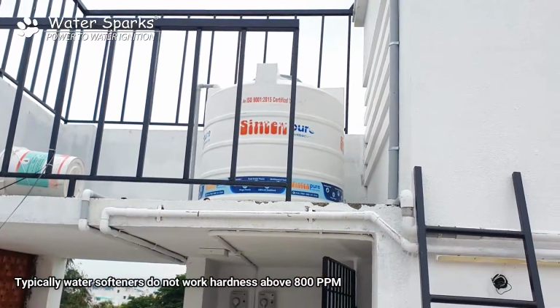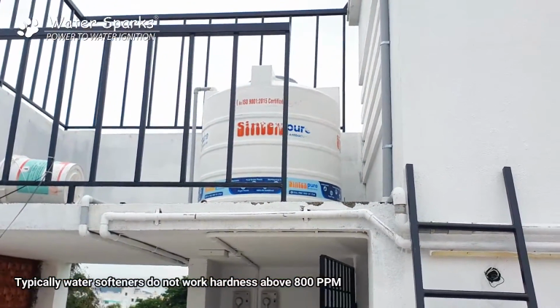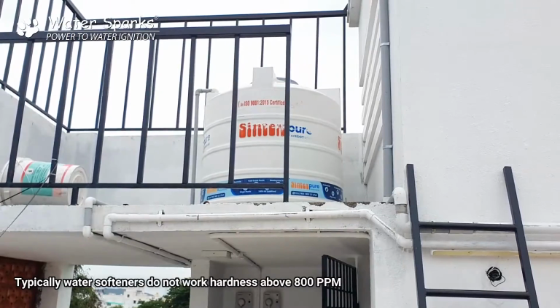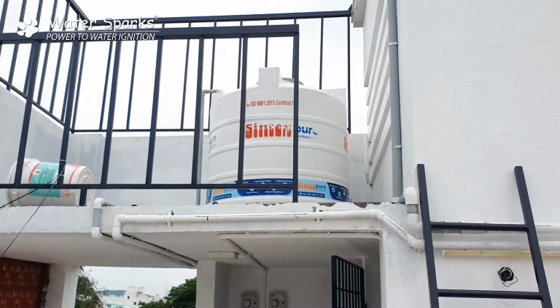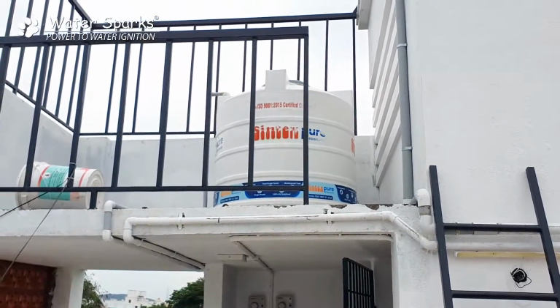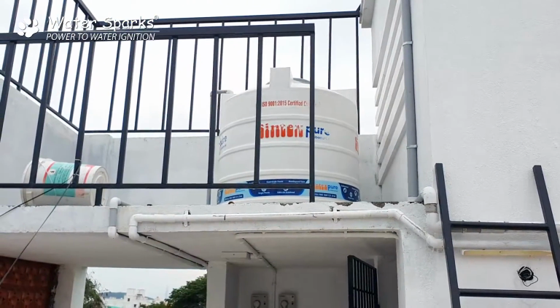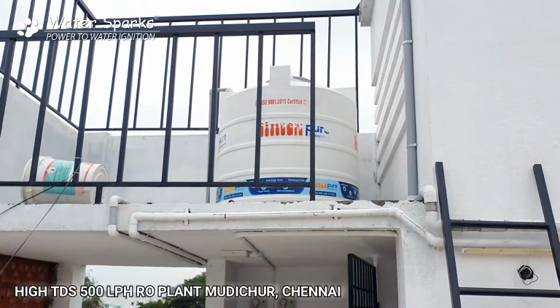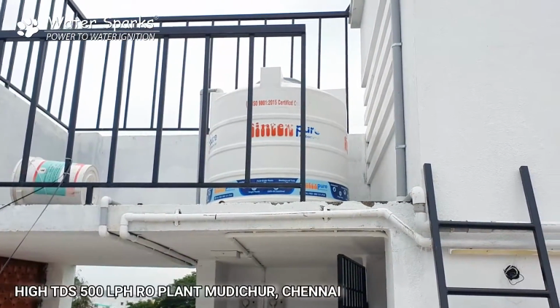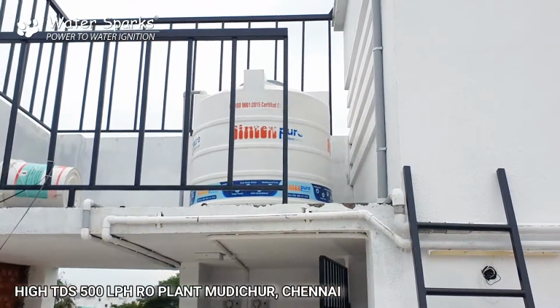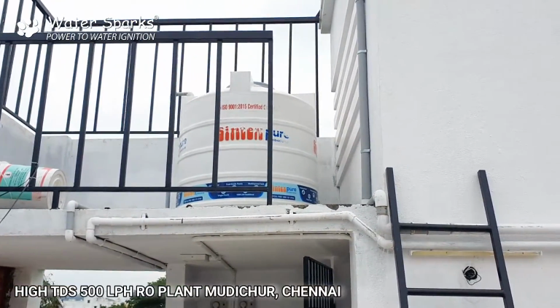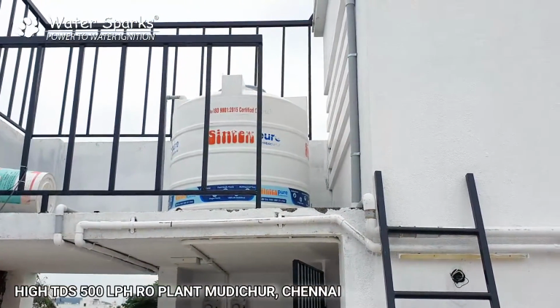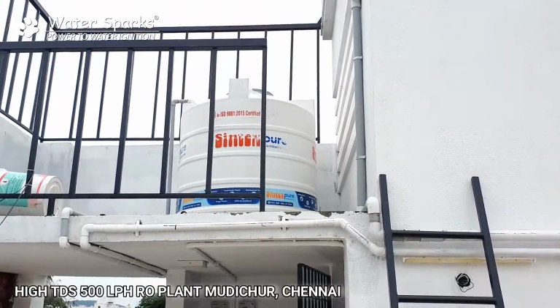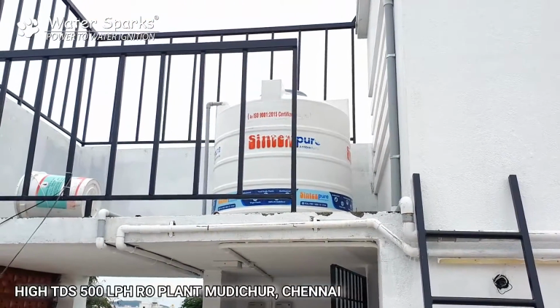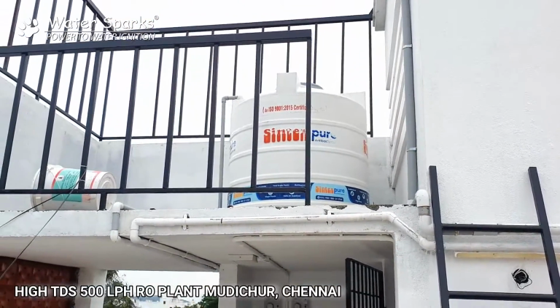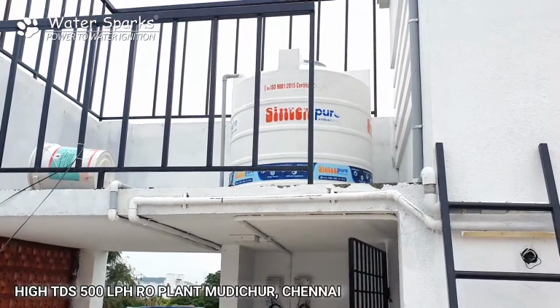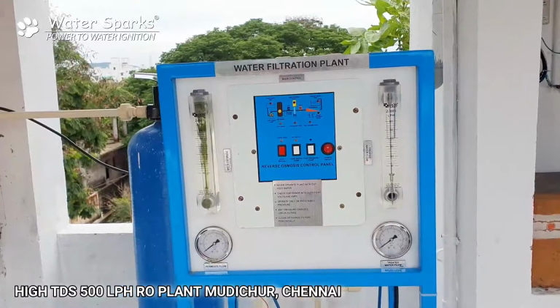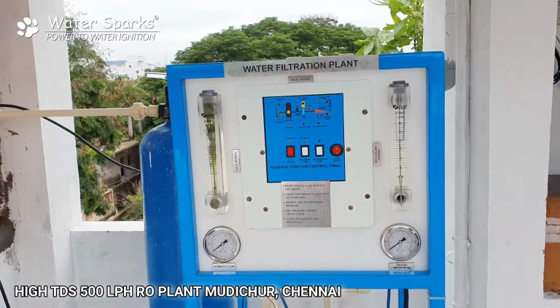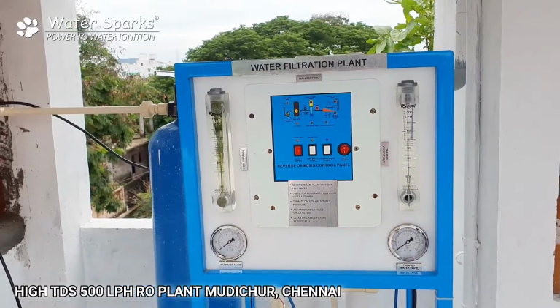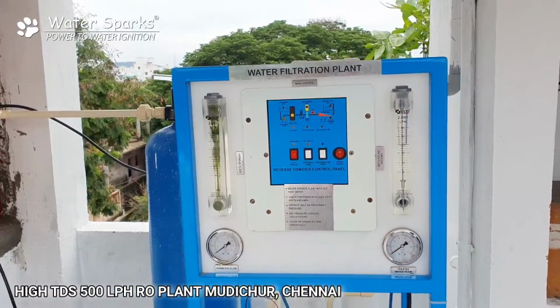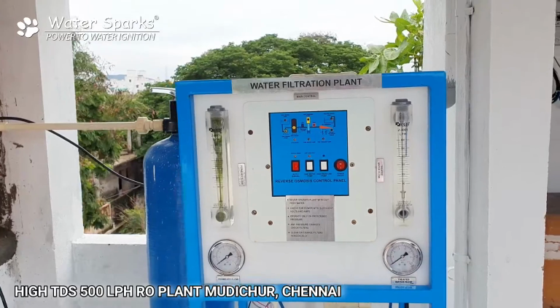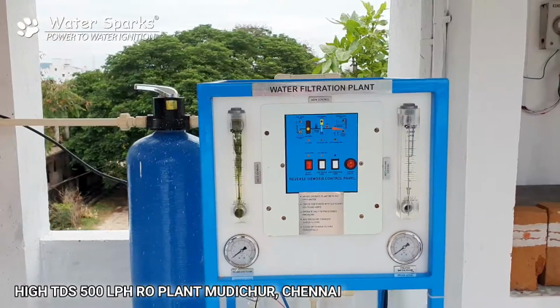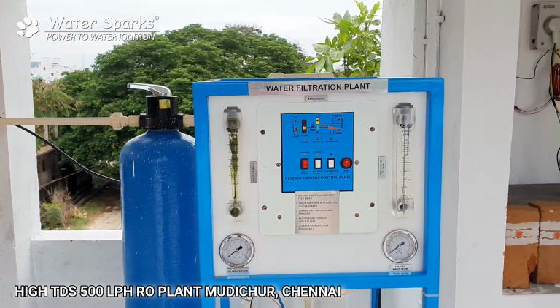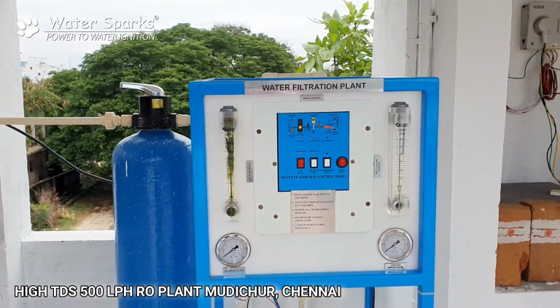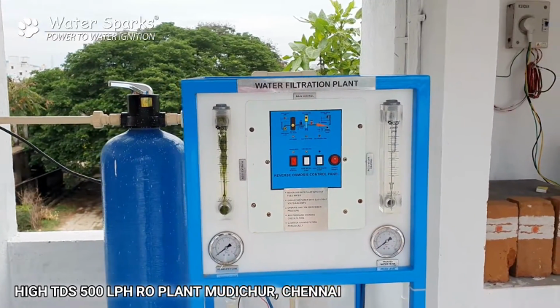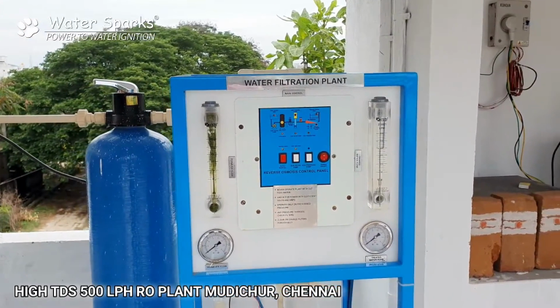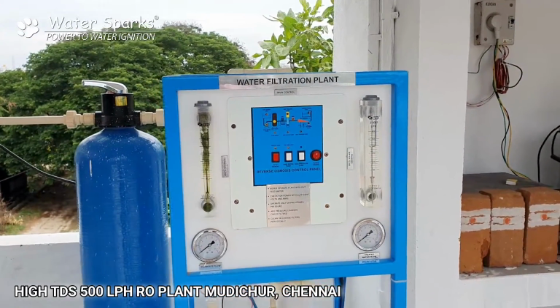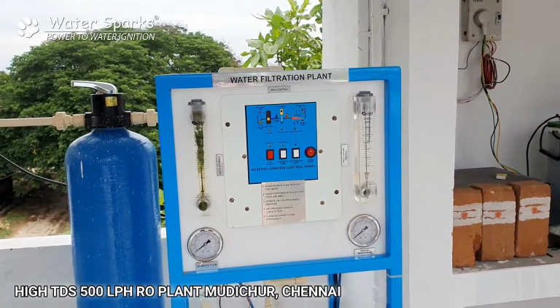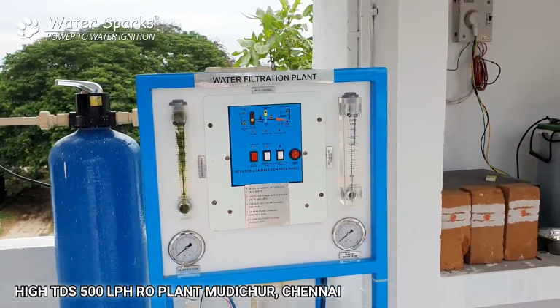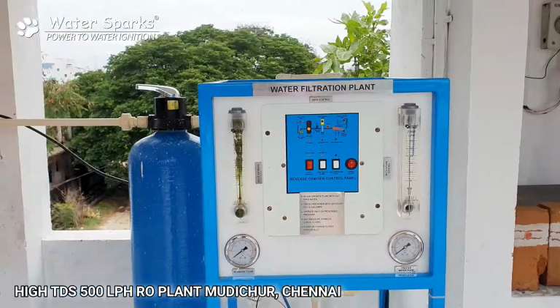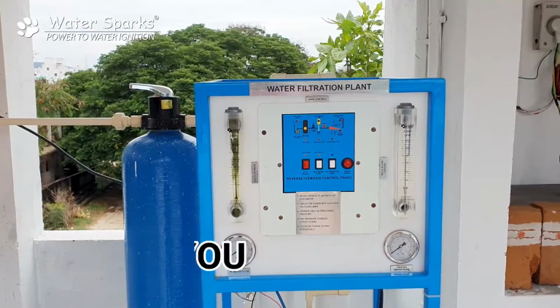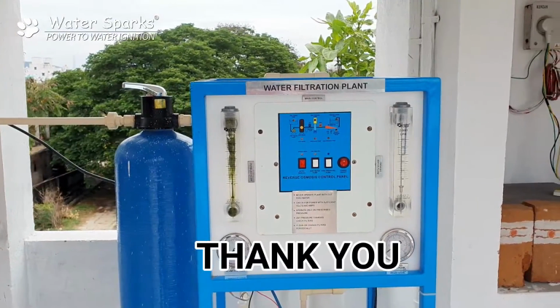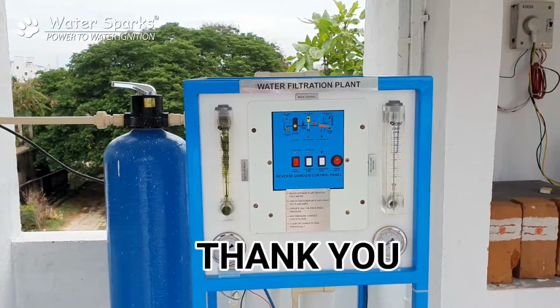From here the whole house gets salt-free, RO treated water. The customer is very happy and satisfied. Thank you.